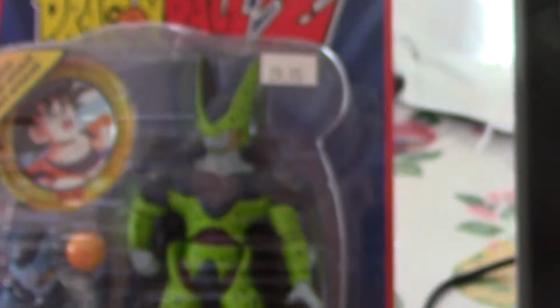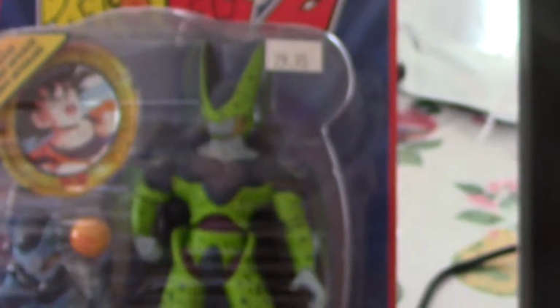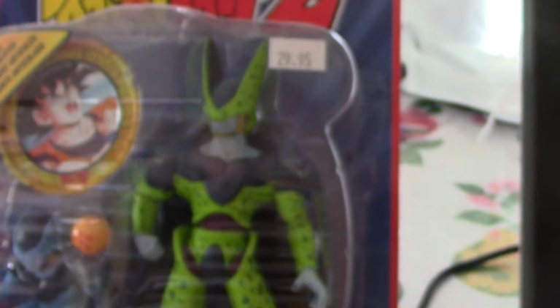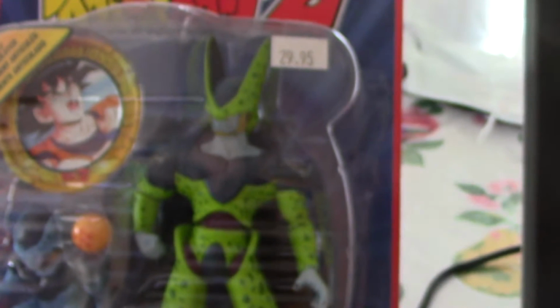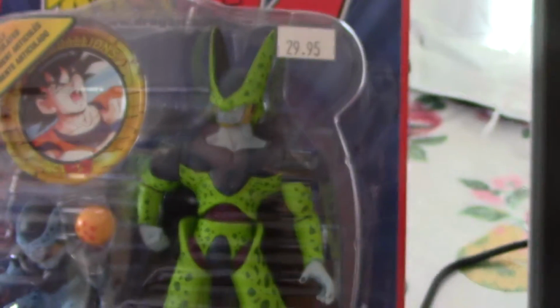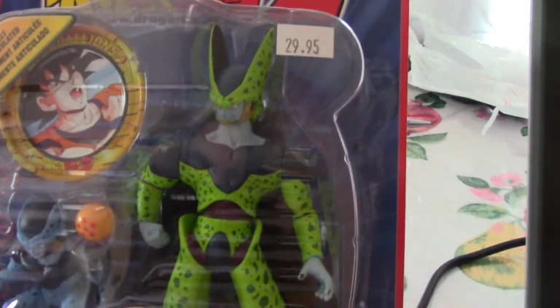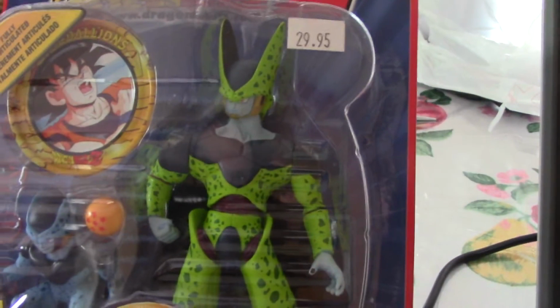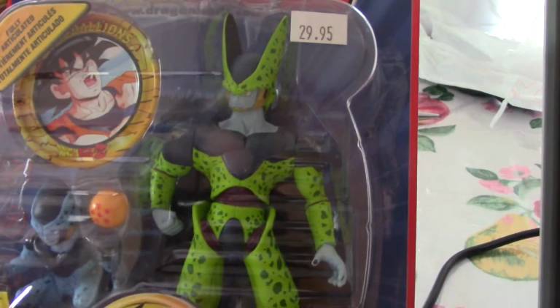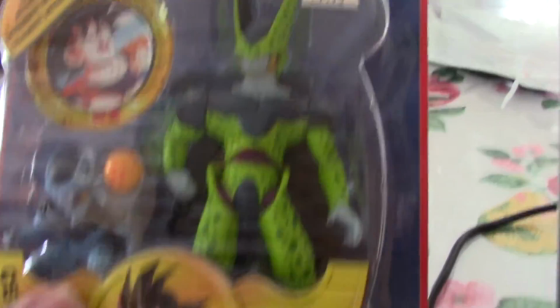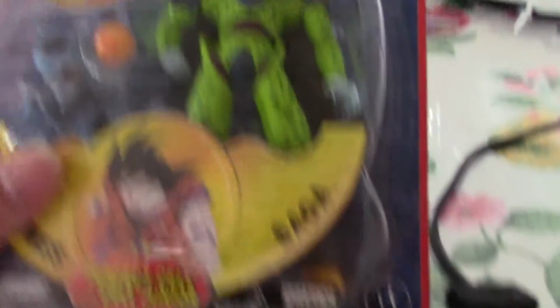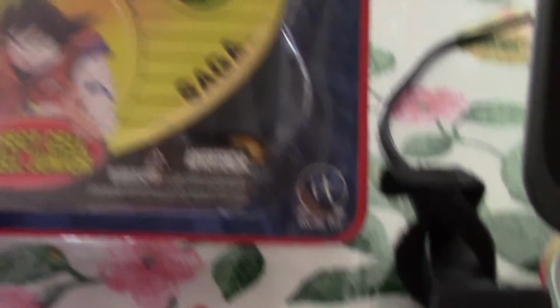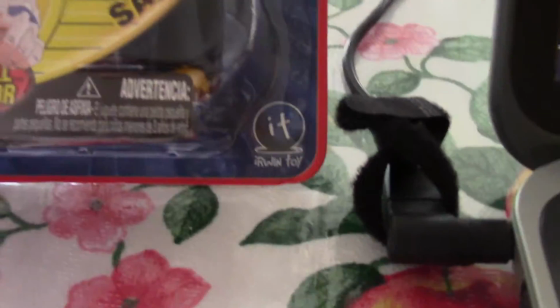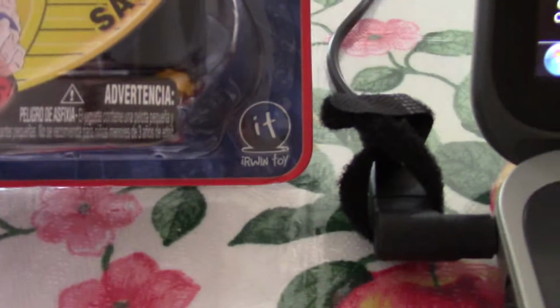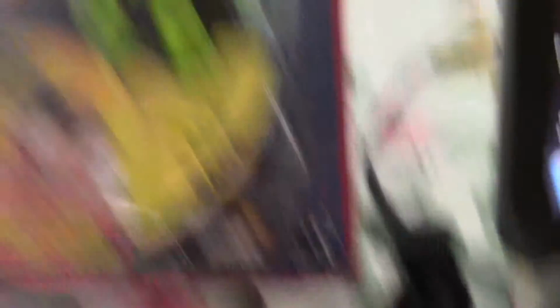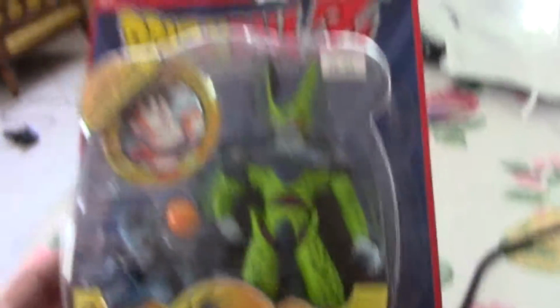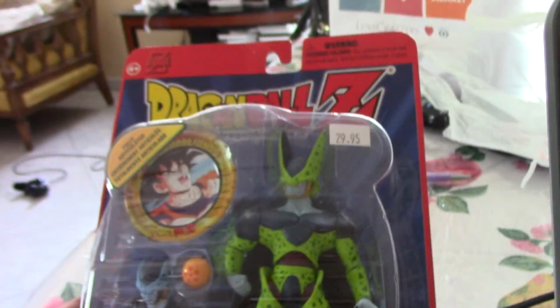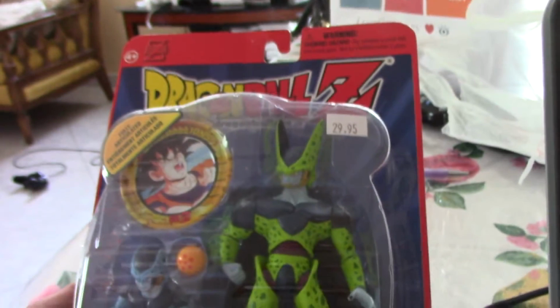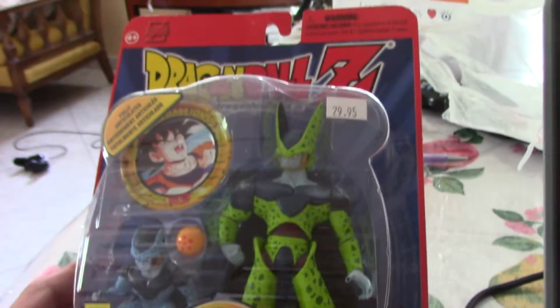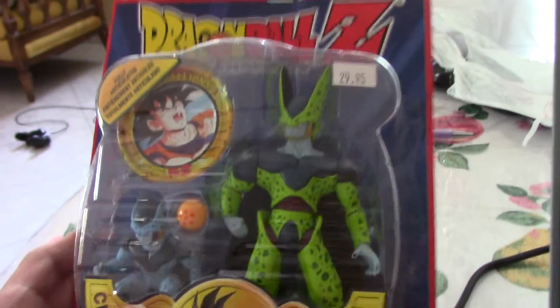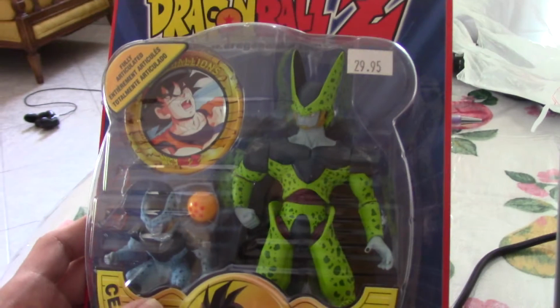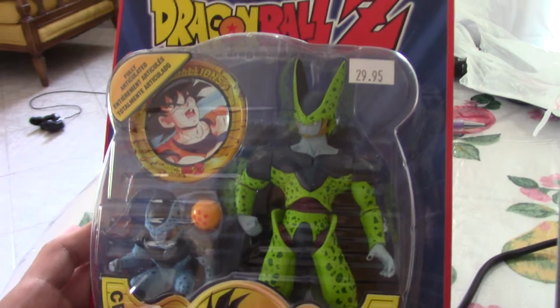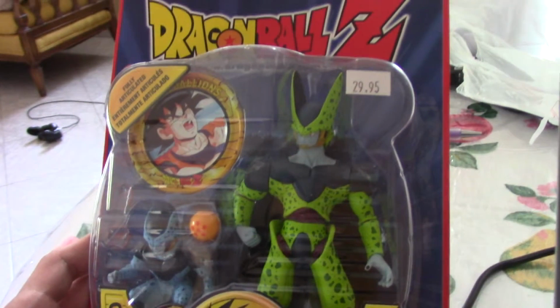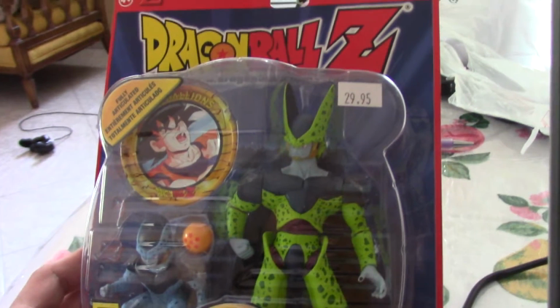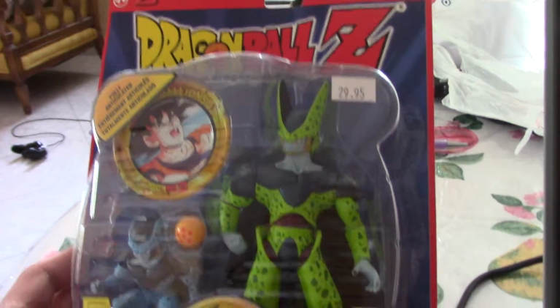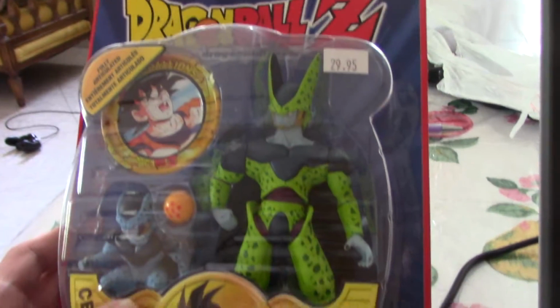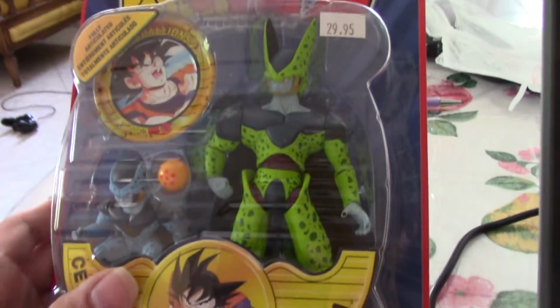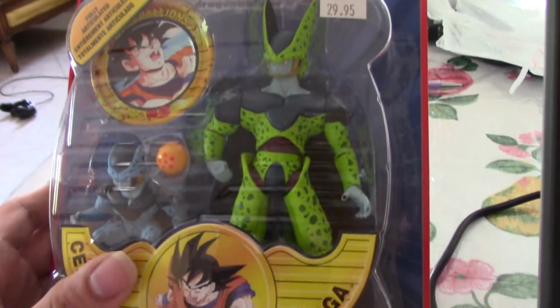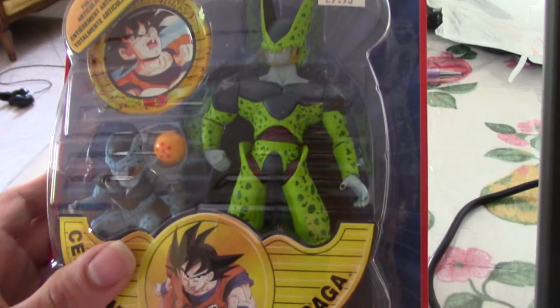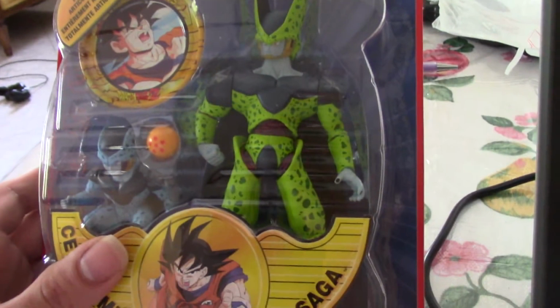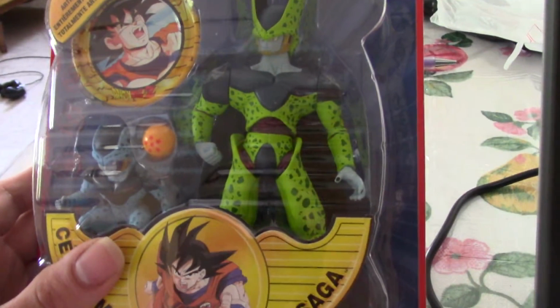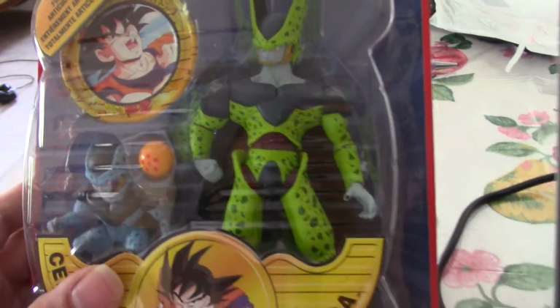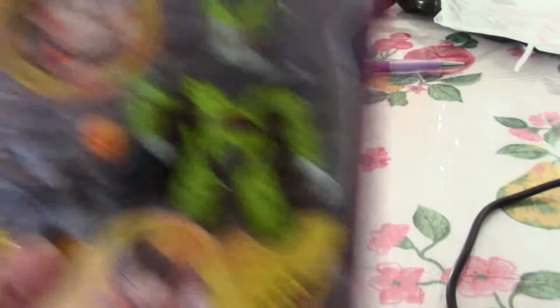Hello, this is Two Enemy Ninja. This time I got an Erwin Toy Cell figure from Dragon Ball Z. It's a Dragon Ball Z toy. I'm gonna unbox it.